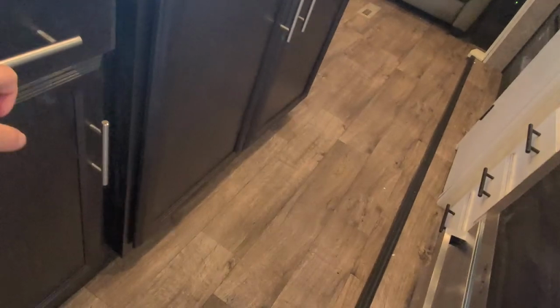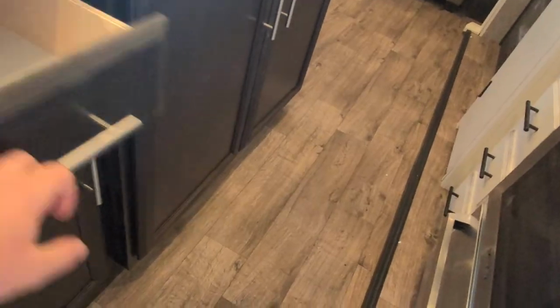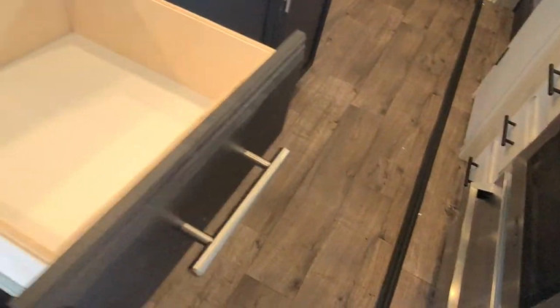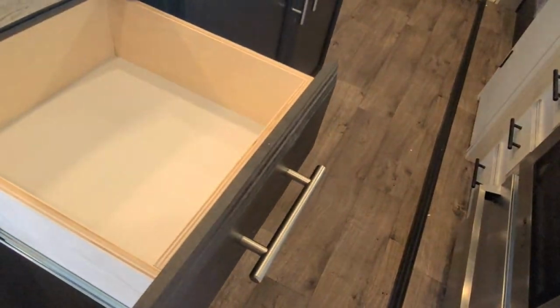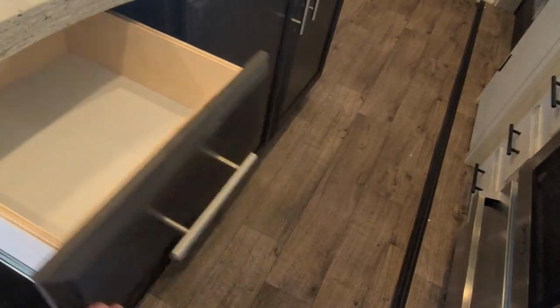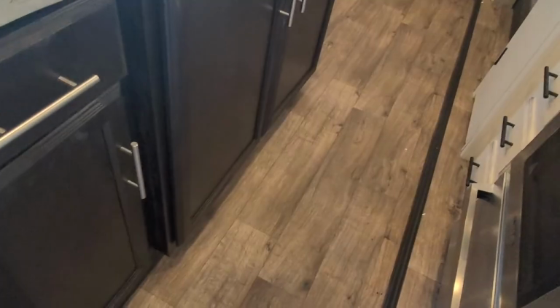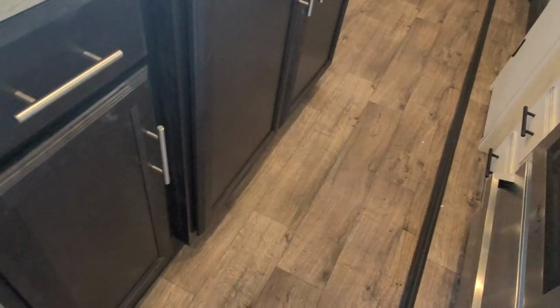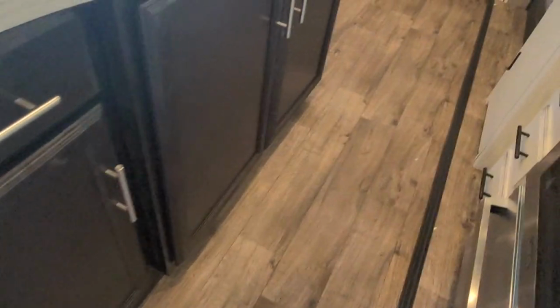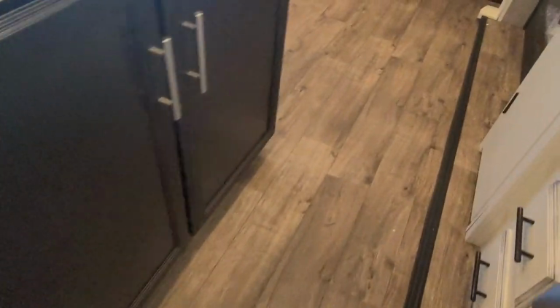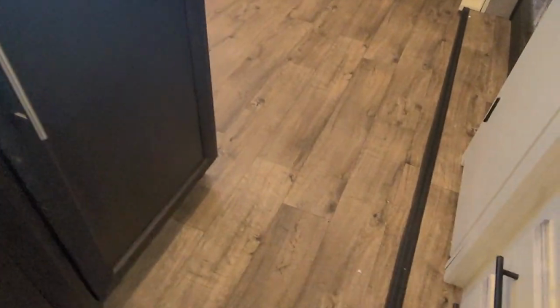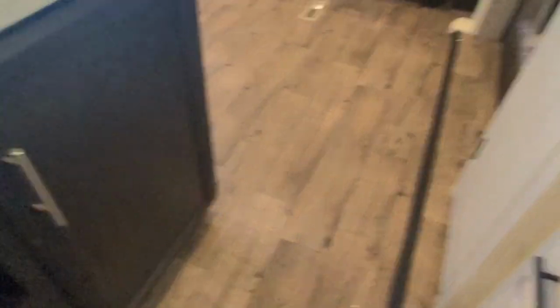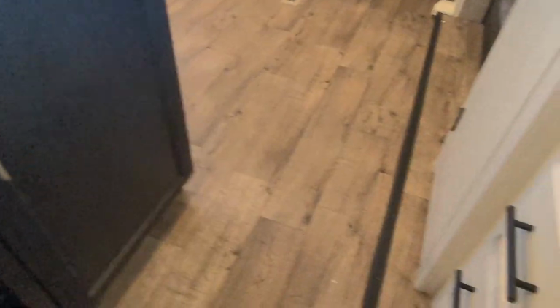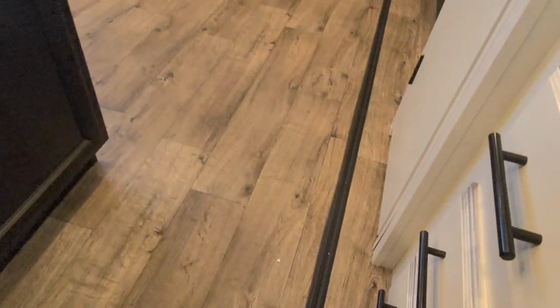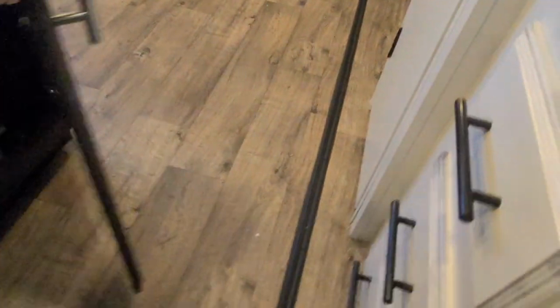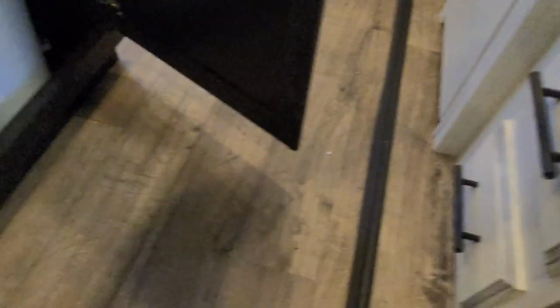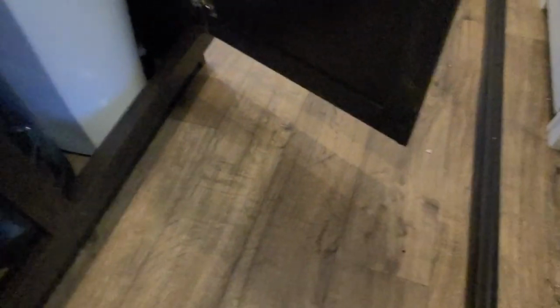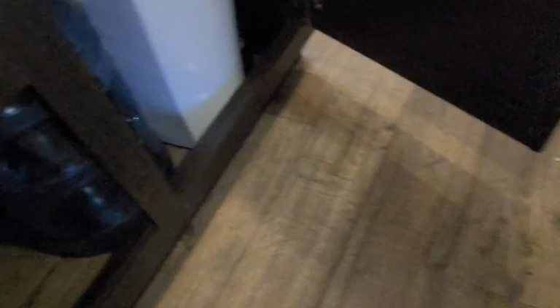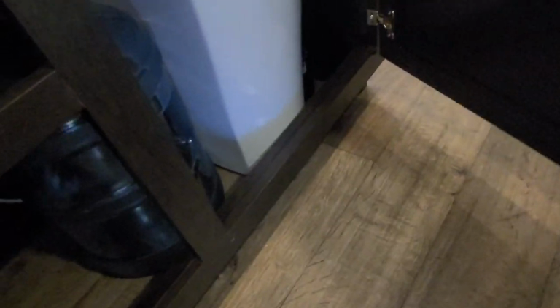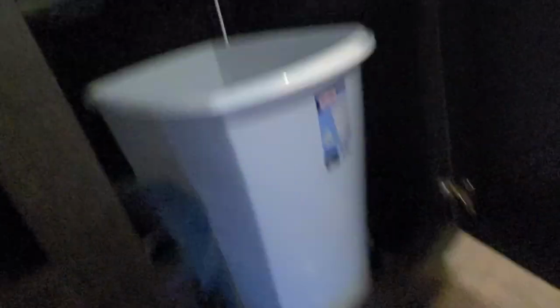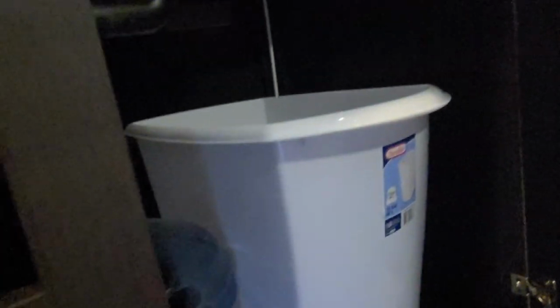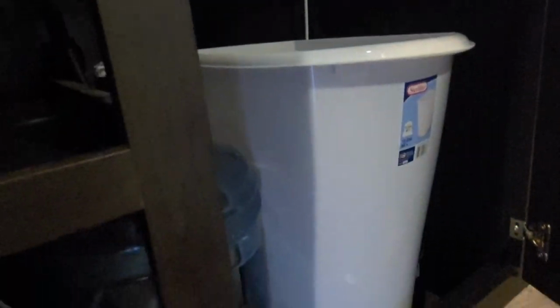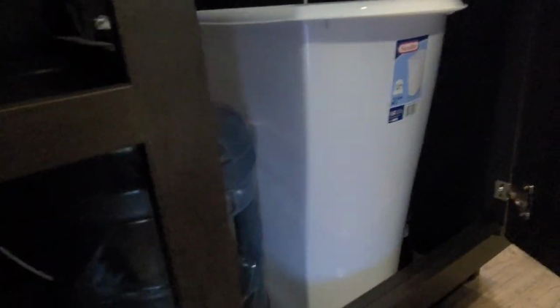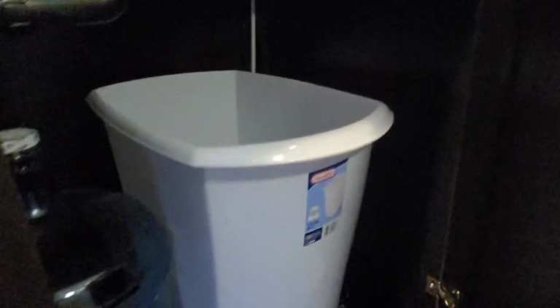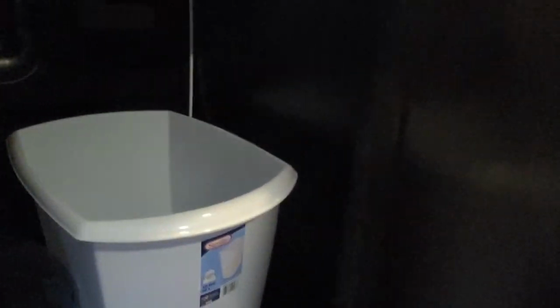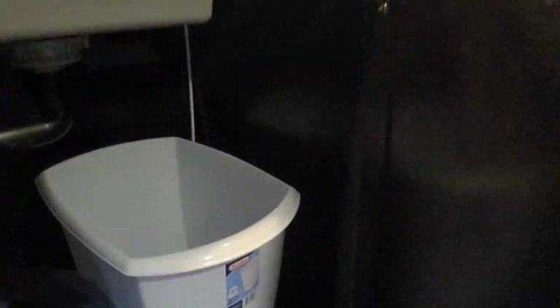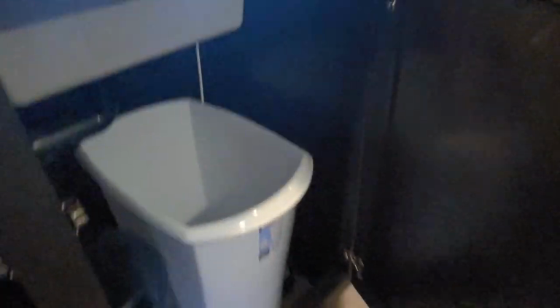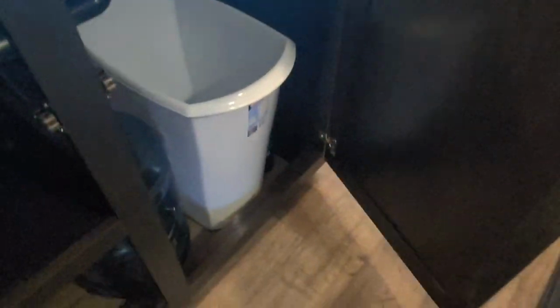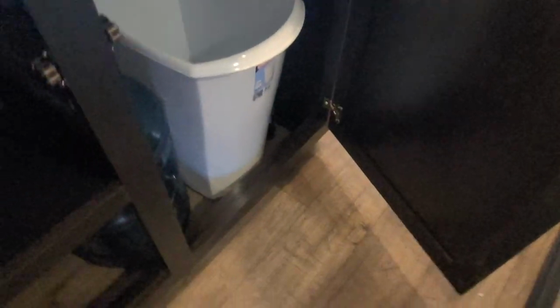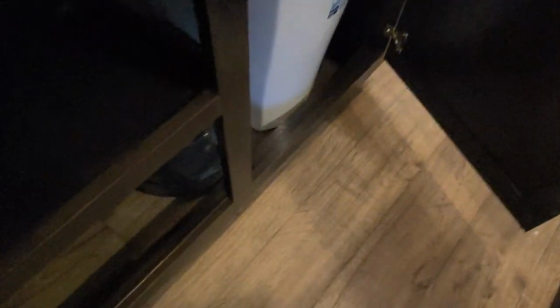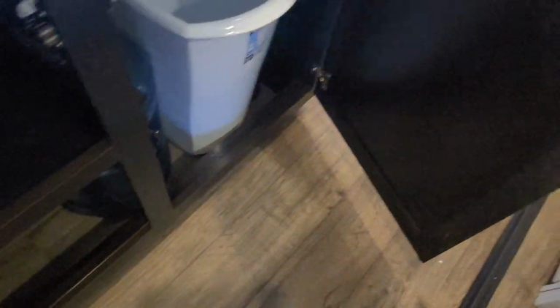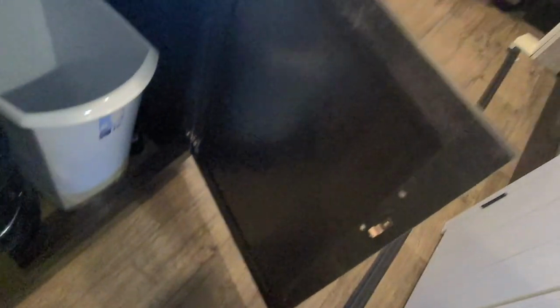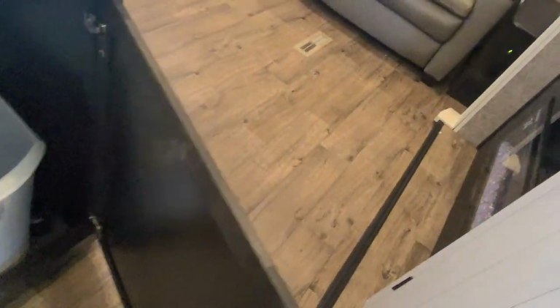All drawers are soft-close and all 50-pound holders. There is quite a bit of storage — the tank here, along with that five-gallon jug I was talking about, would be stored under there. There is also a place for a trash can, so you don't have to have a trash can sitting outside like most trailers — it's really nice.